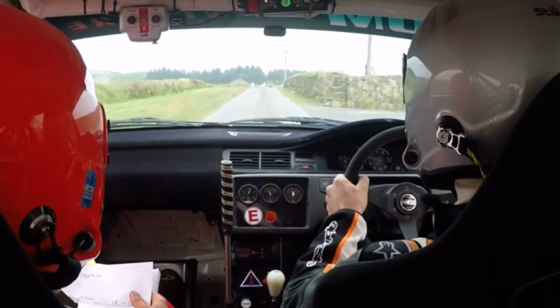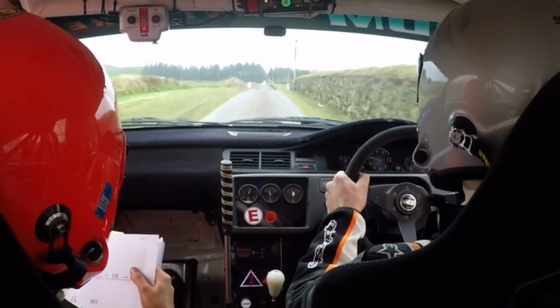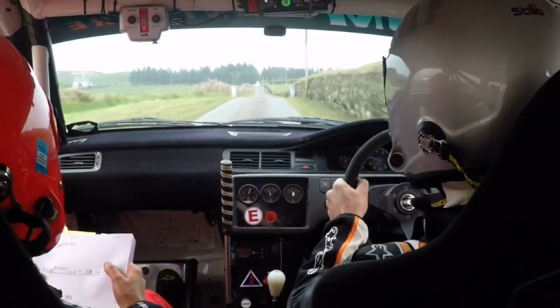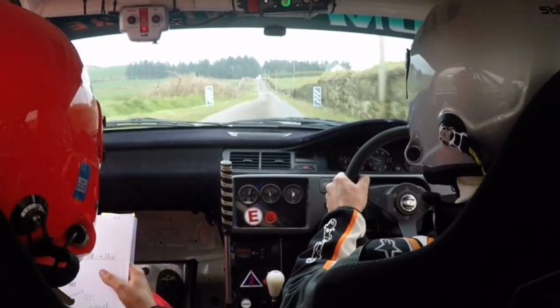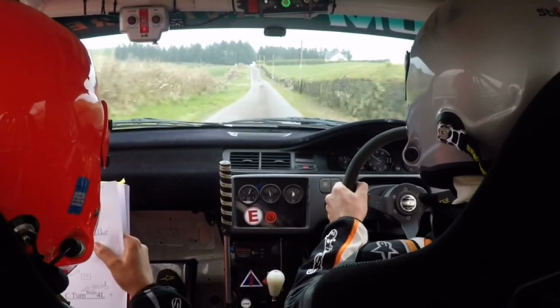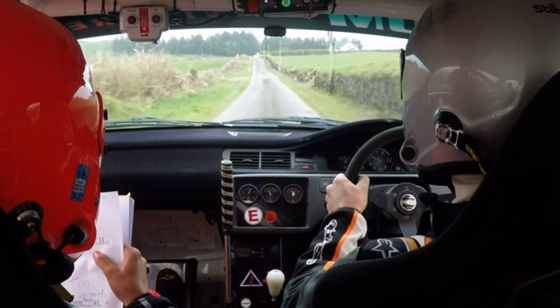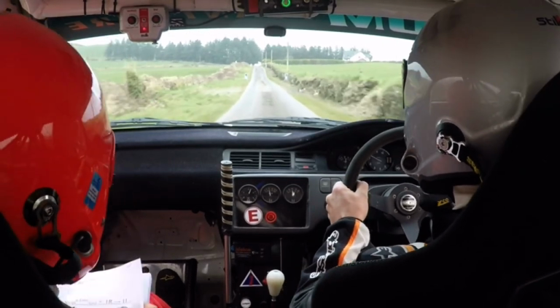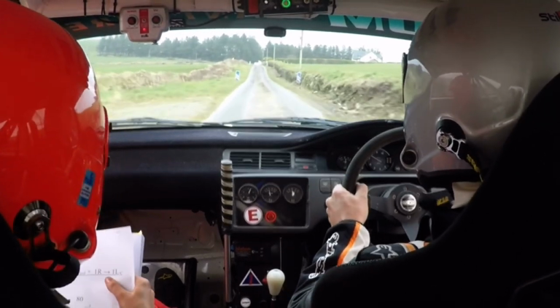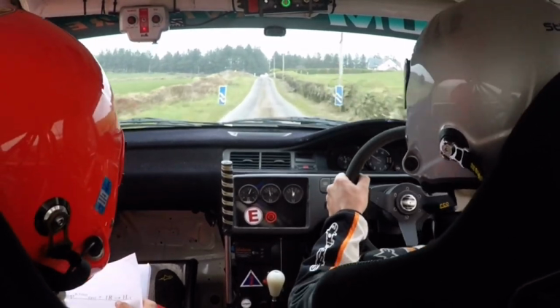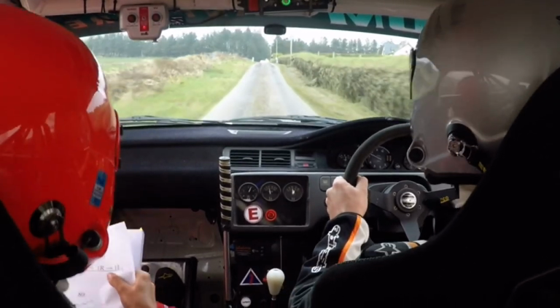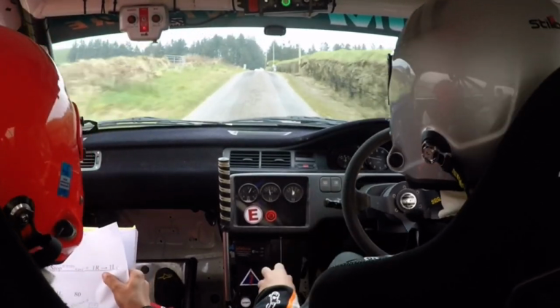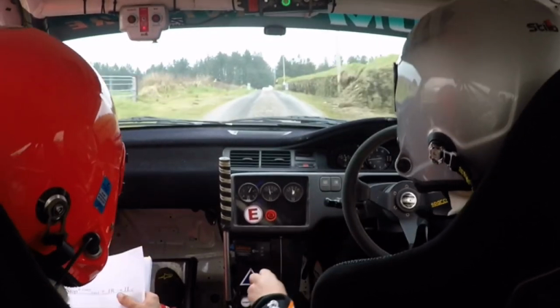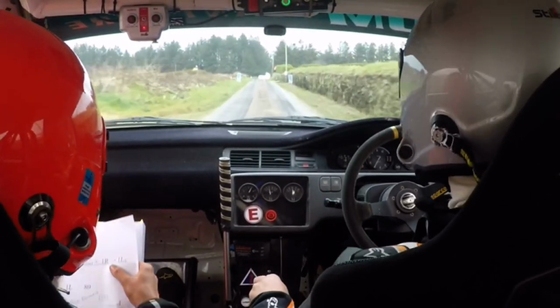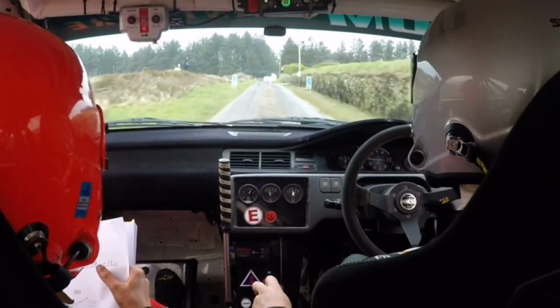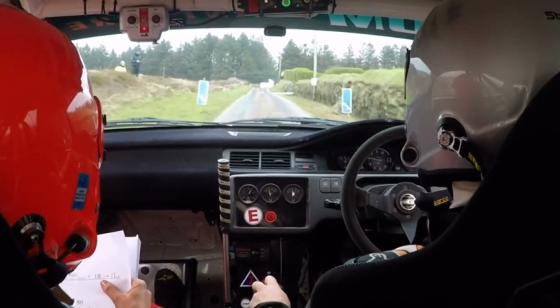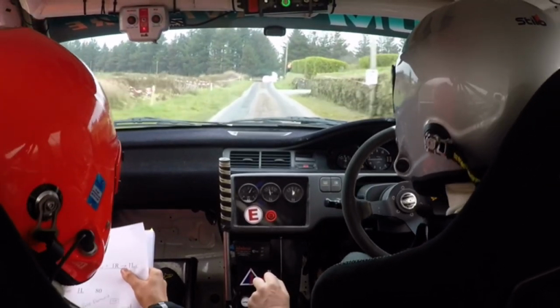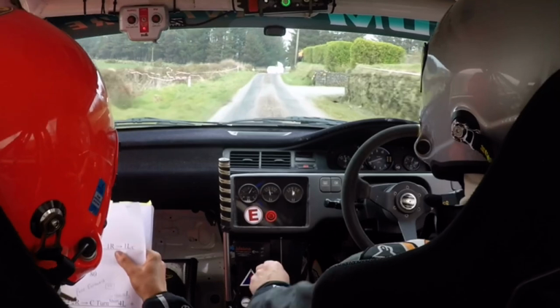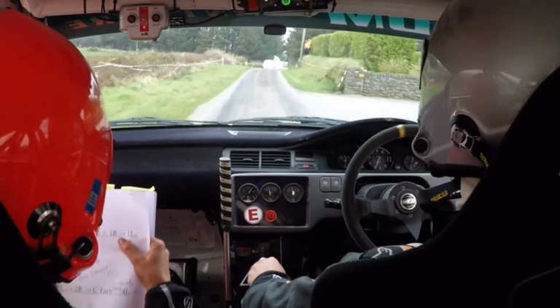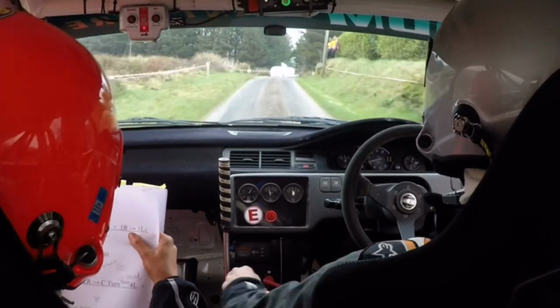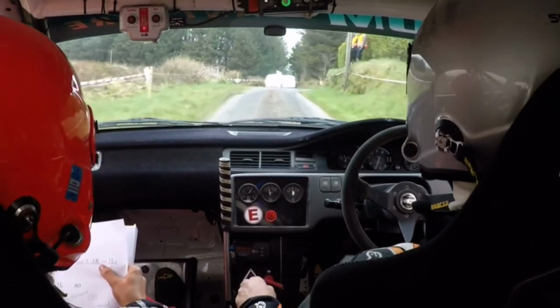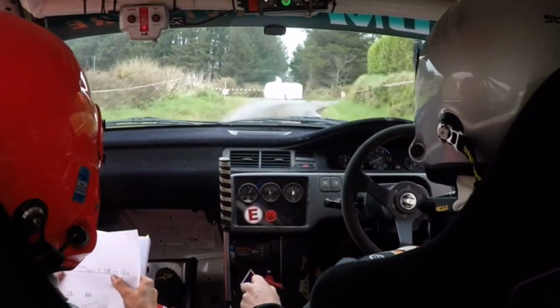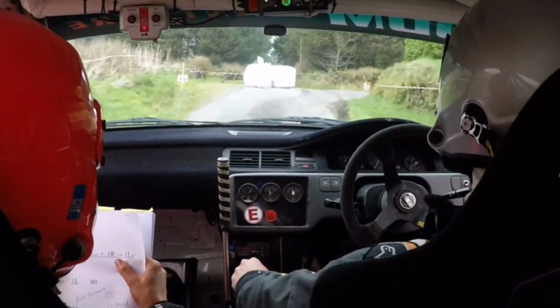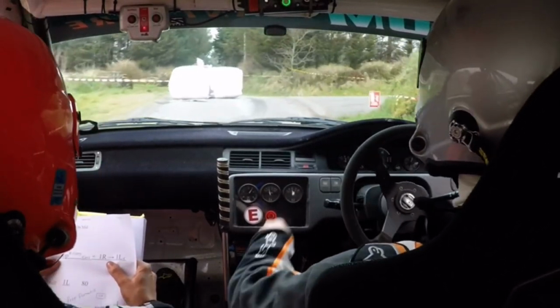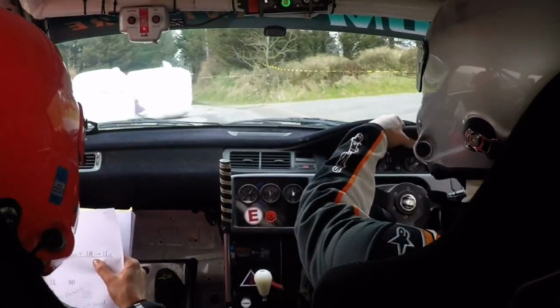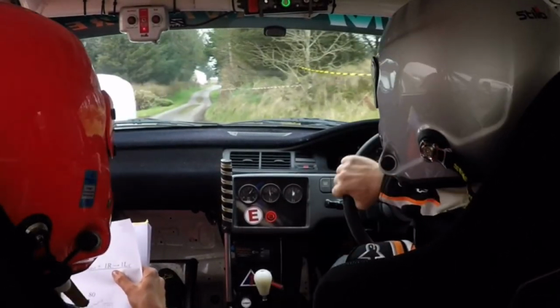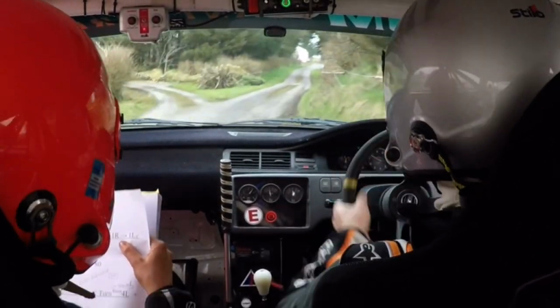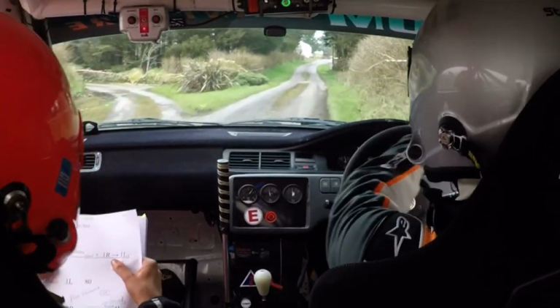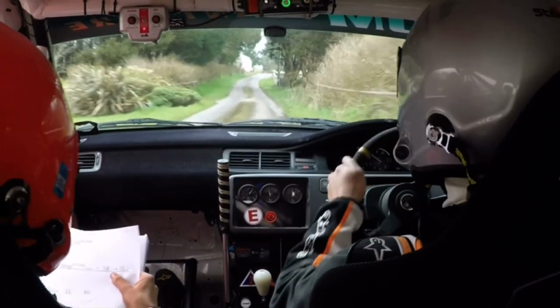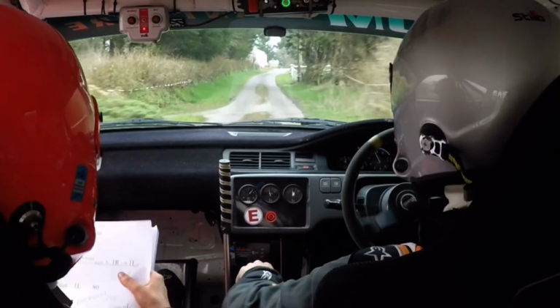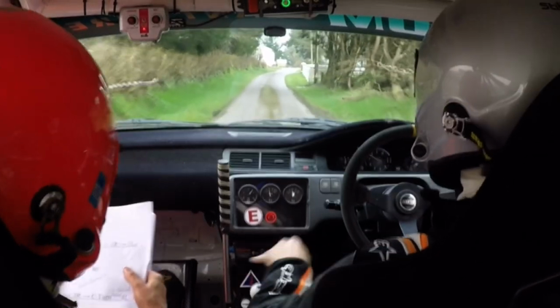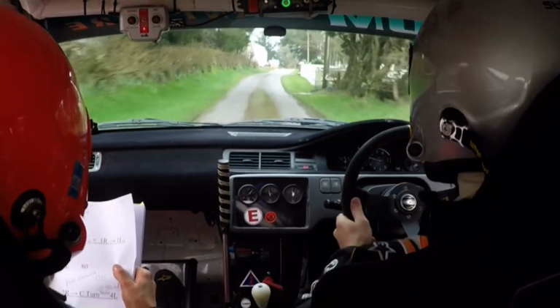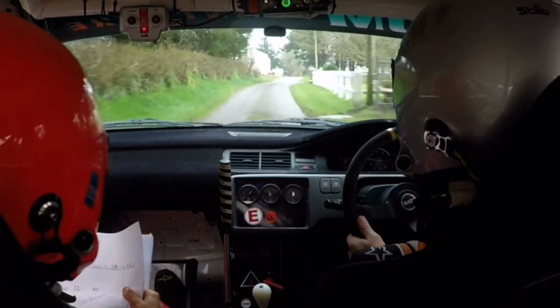And then 2 left, go. Bus stop, right entry, gravel. Watch it here, shembles. Right entry, gravel, bus stop. Watch it here, shembles. 1 right, 1 left, over crest, 60. Rough.